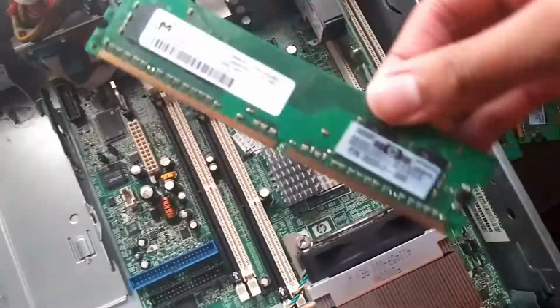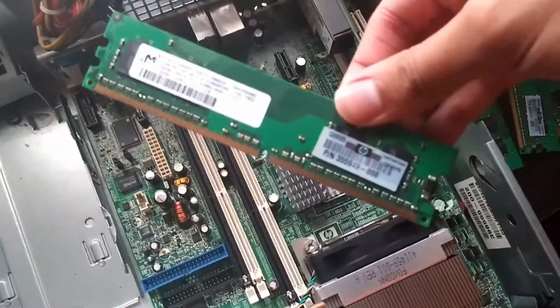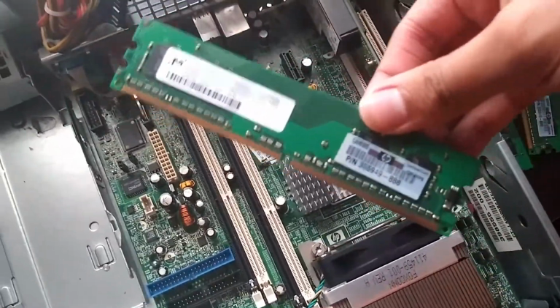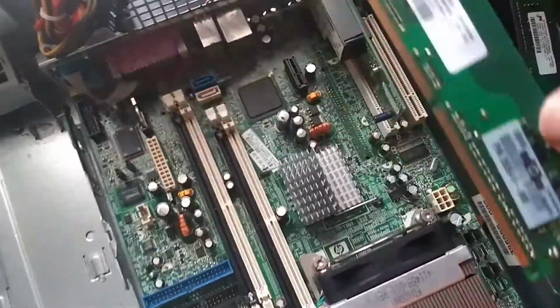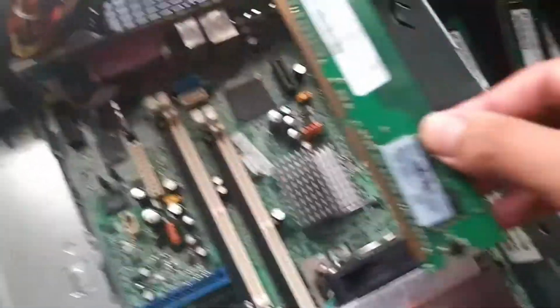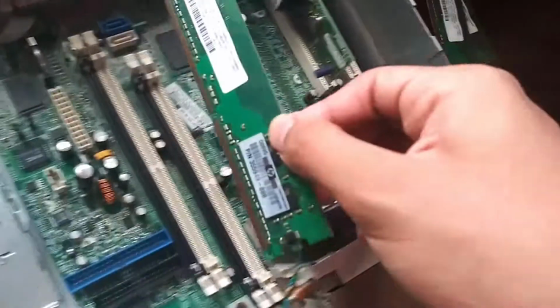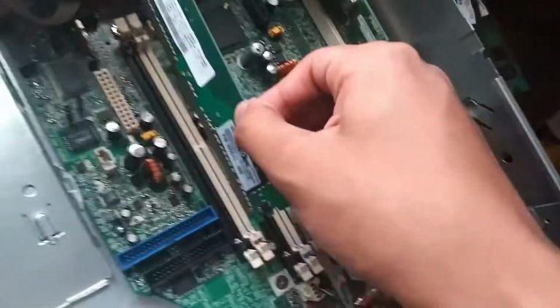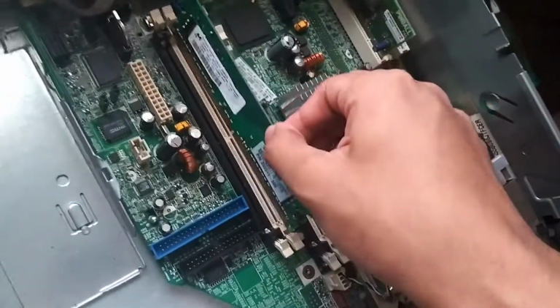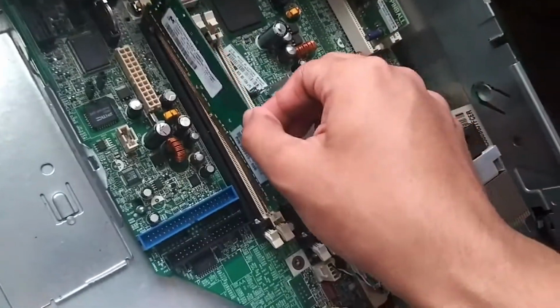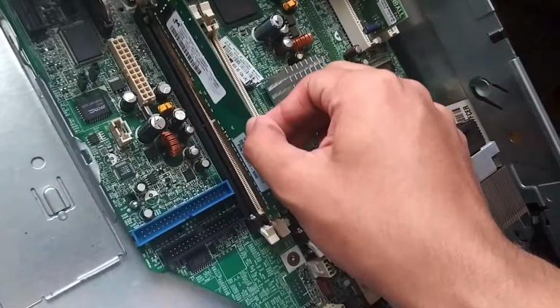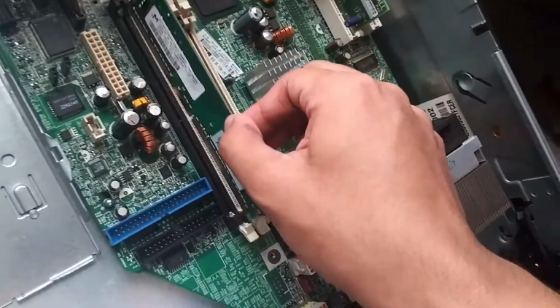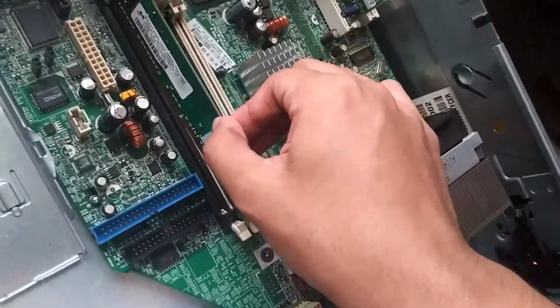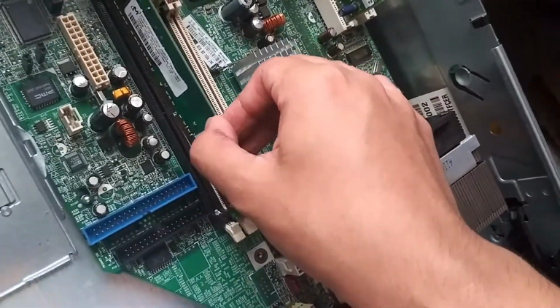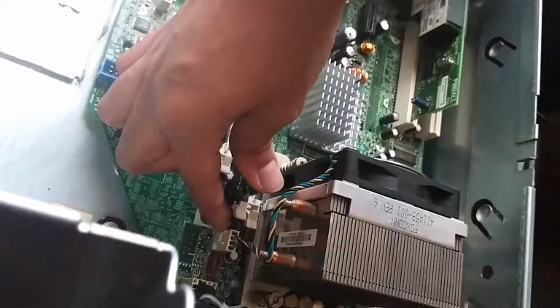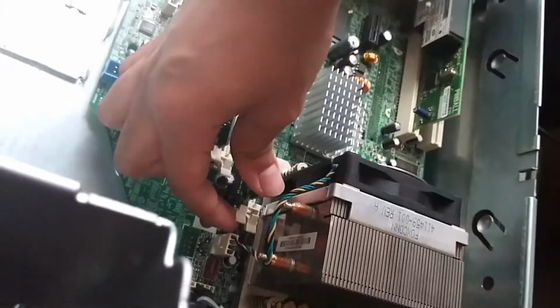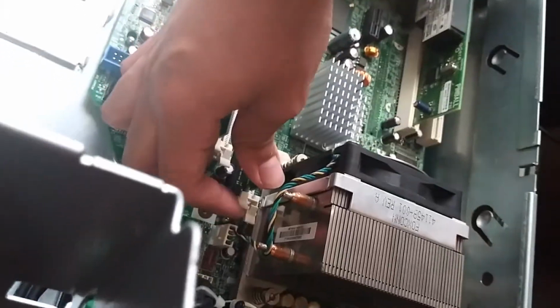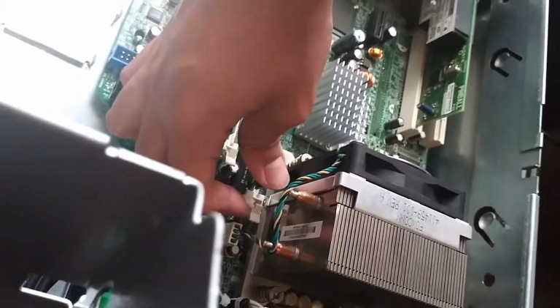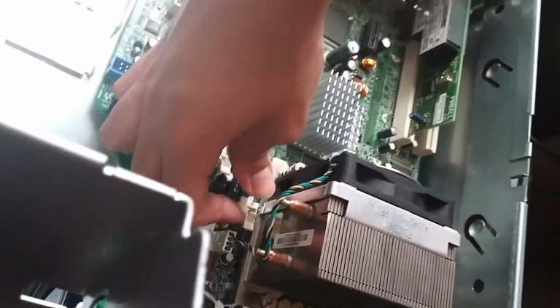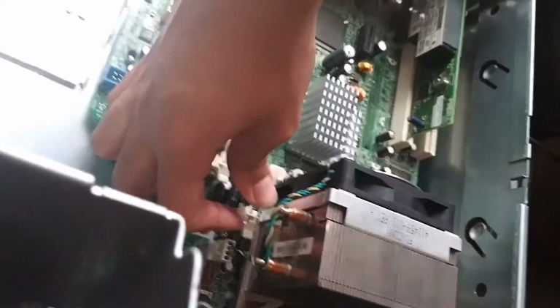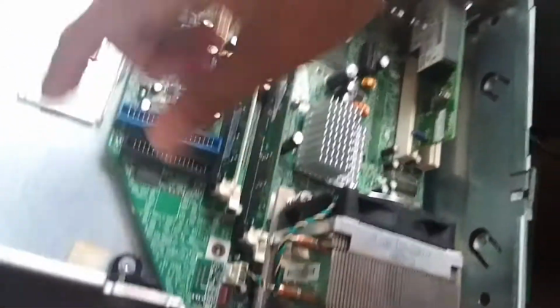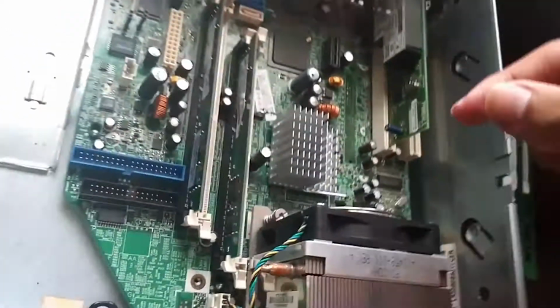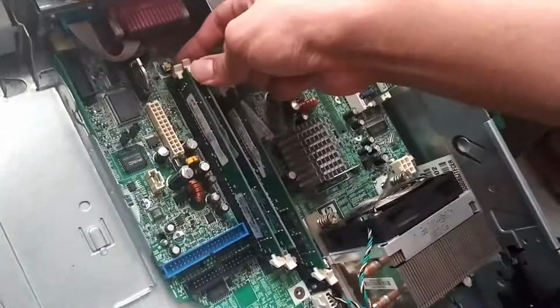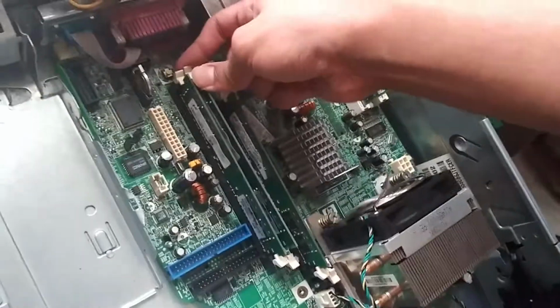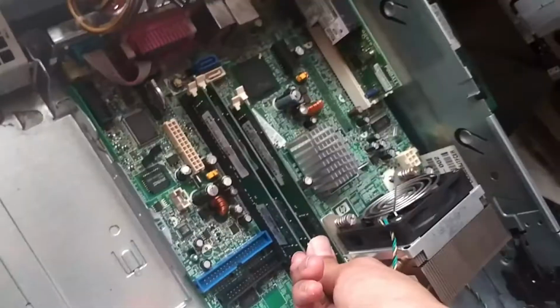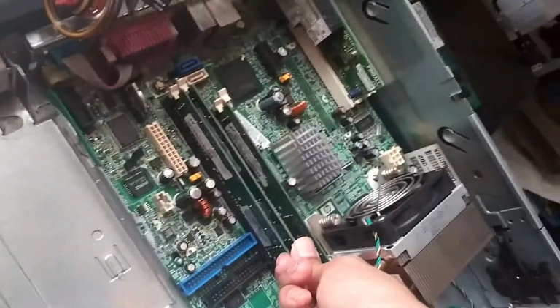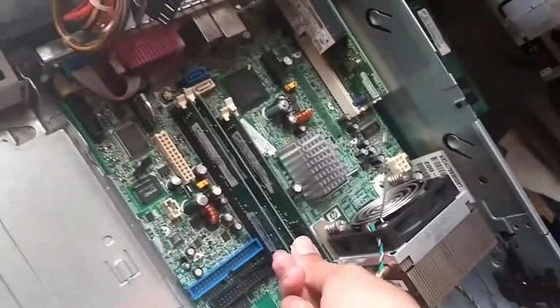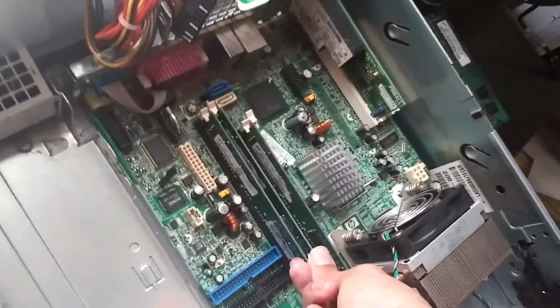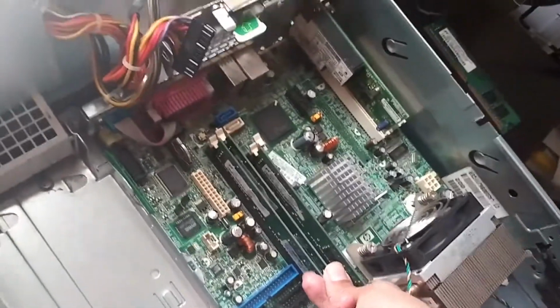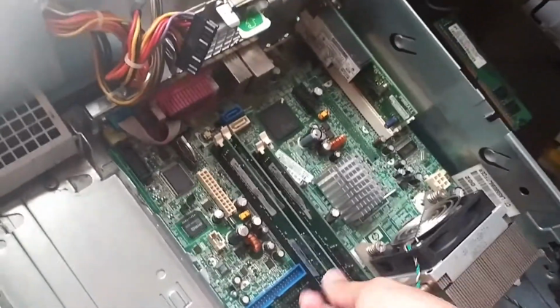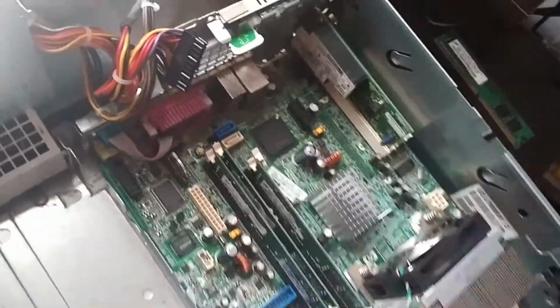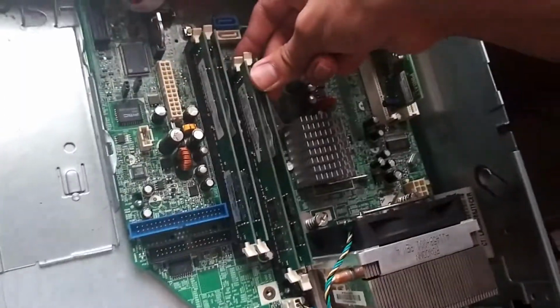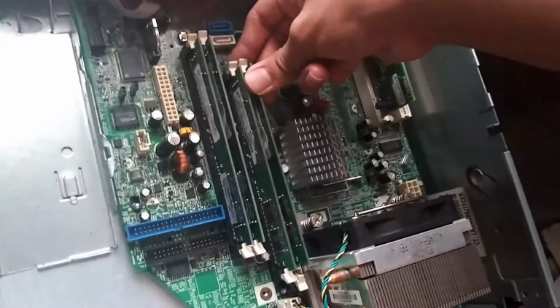There's 256 megabytes of RAM, four of them, which totals to a single gig of DDR2 RAM, which you see me poorly install.